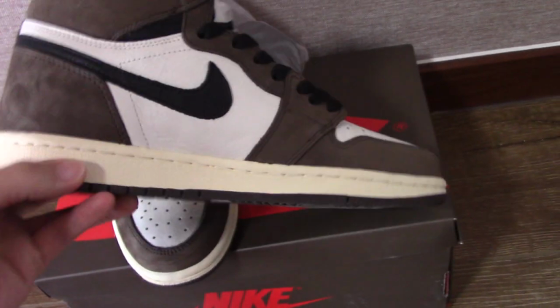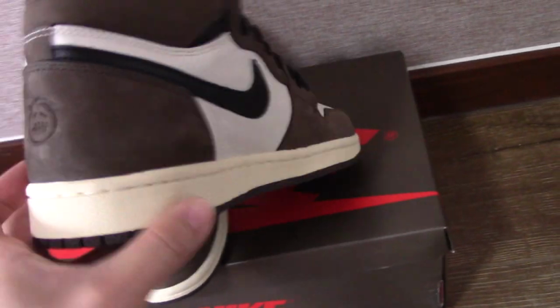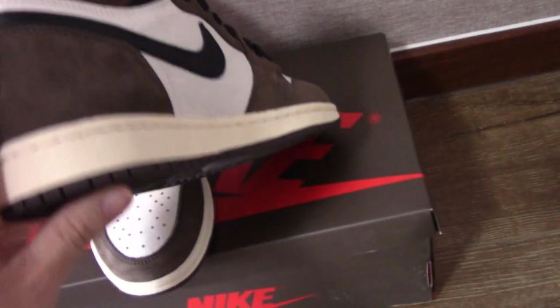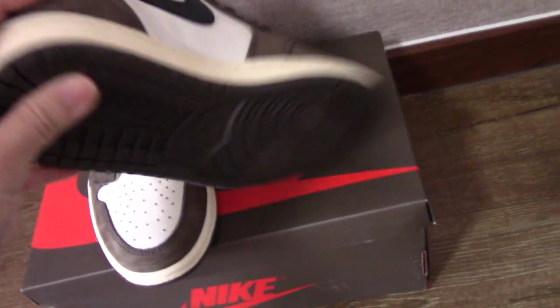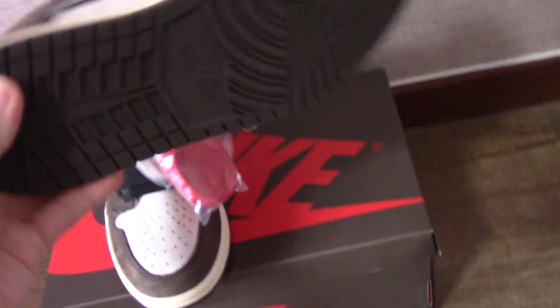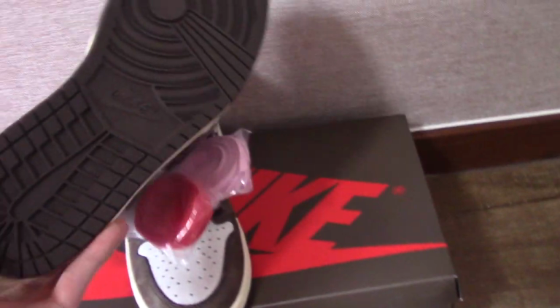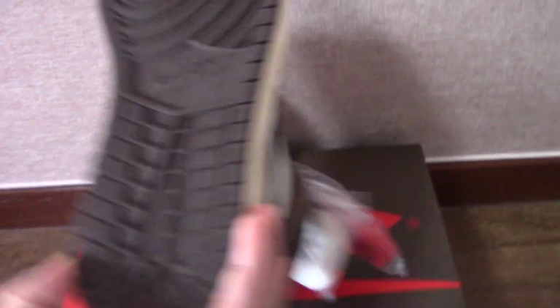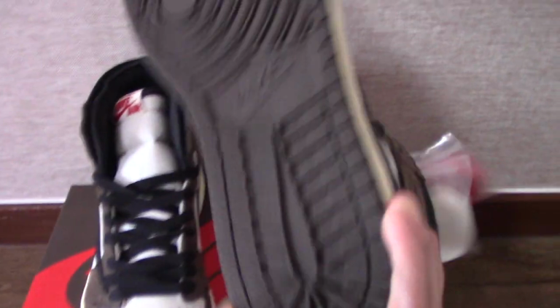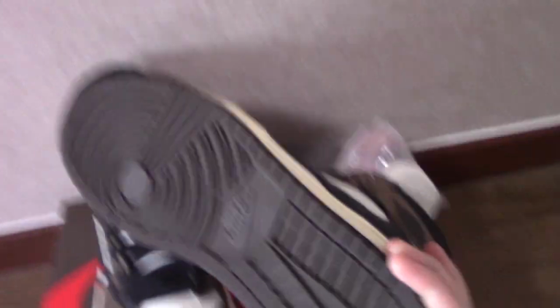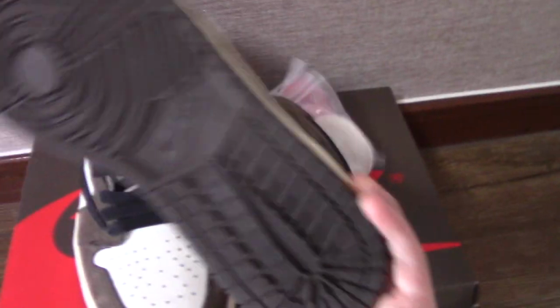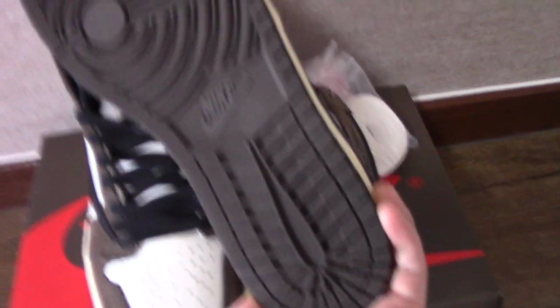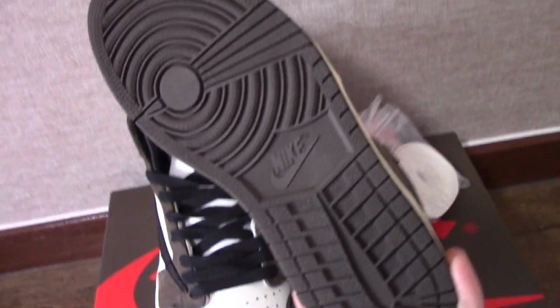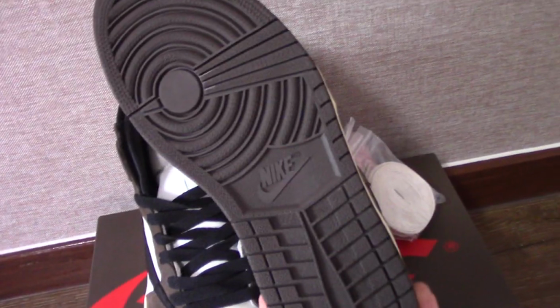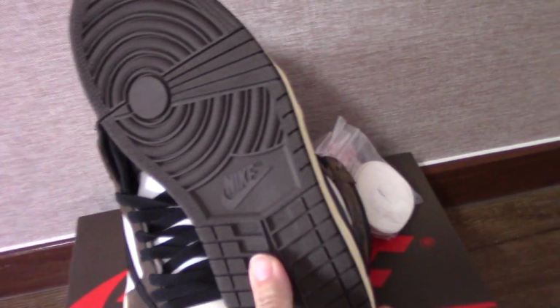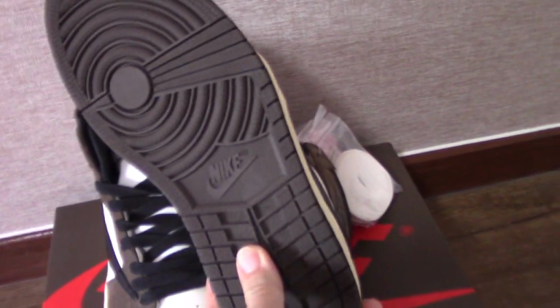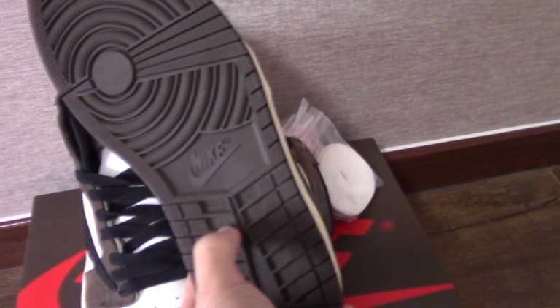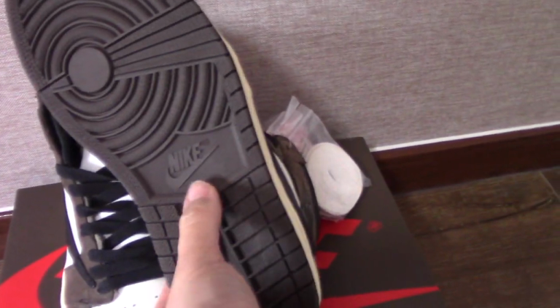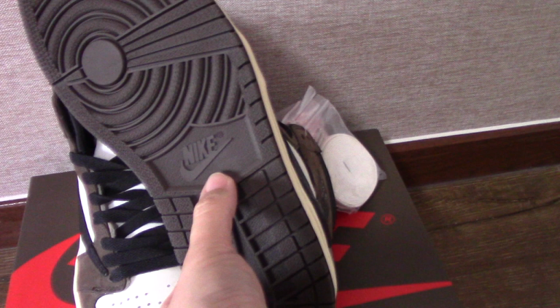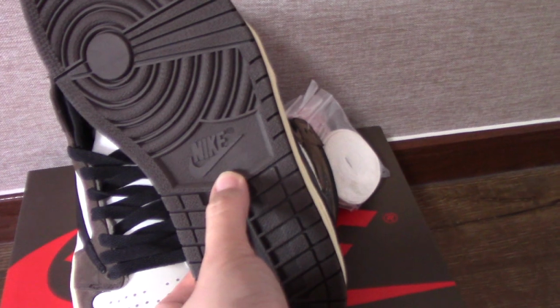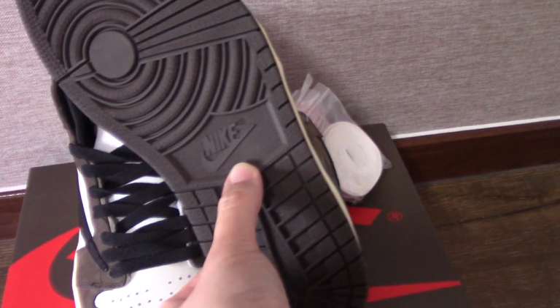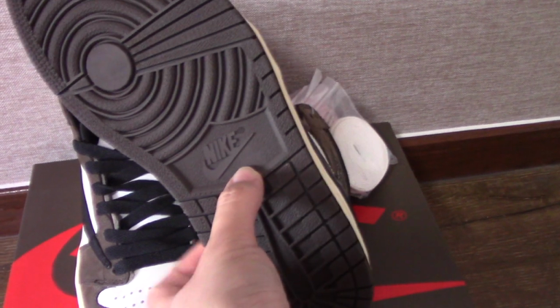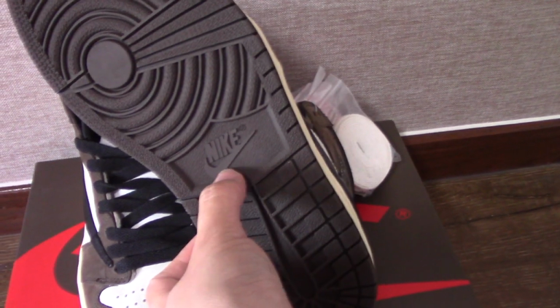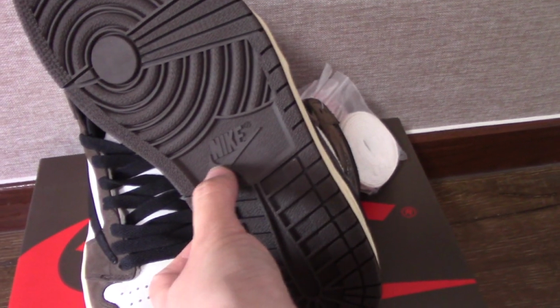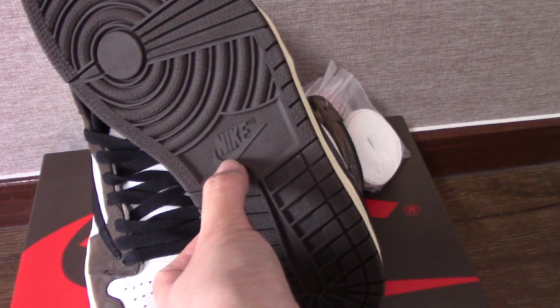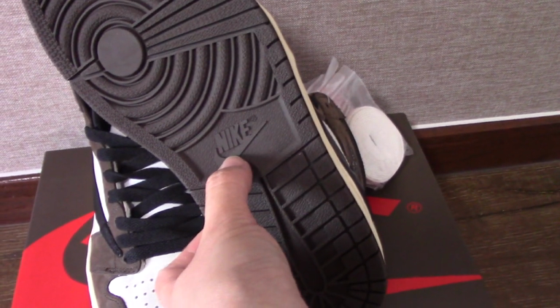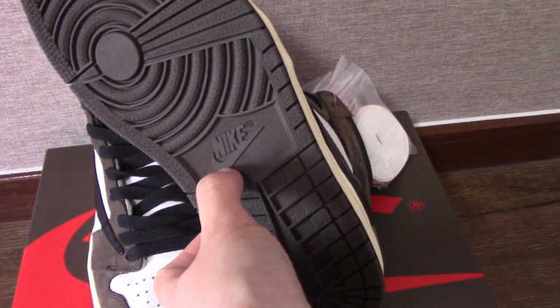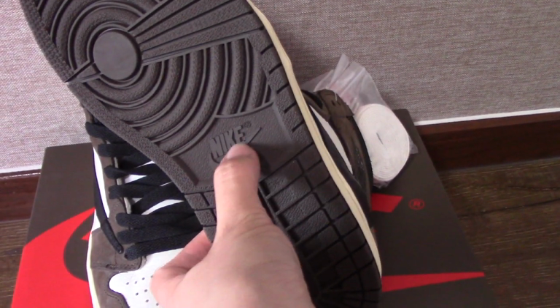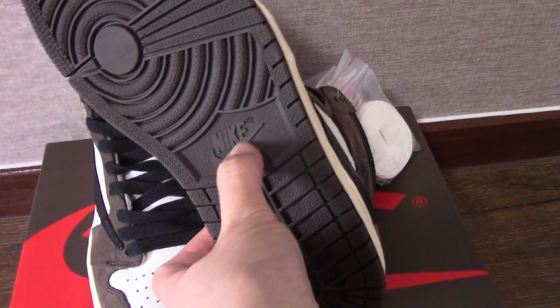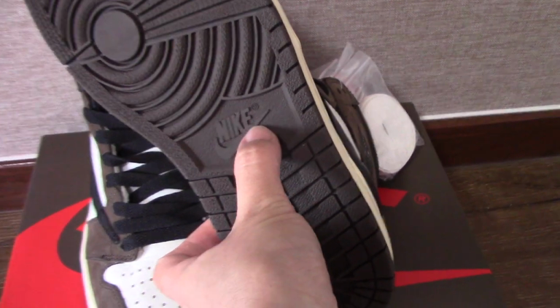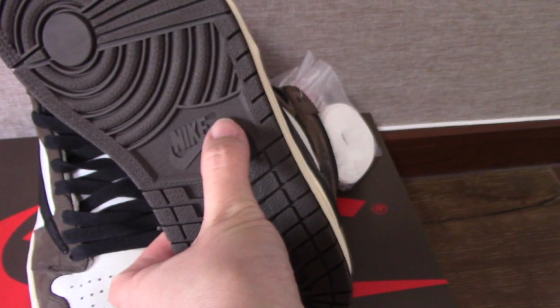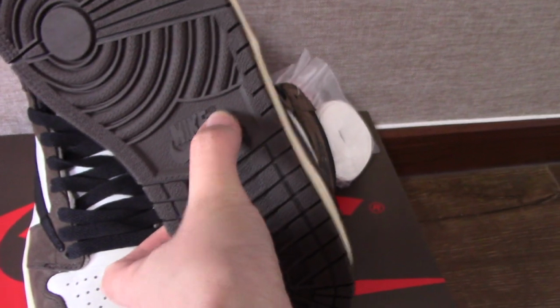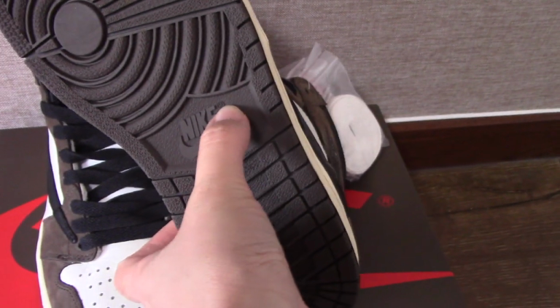Now let's come to the bottom. You can see it's also the brown colorway on the sole, and also got the same Nike branding.